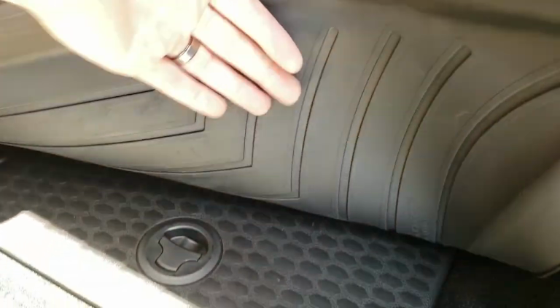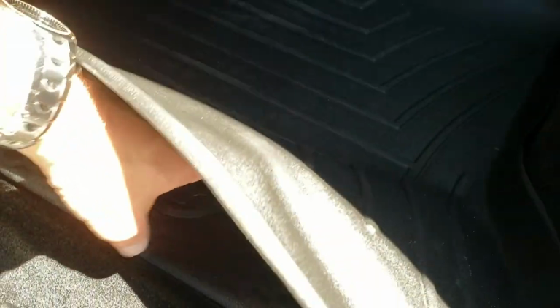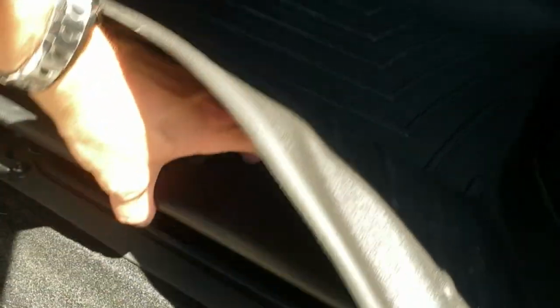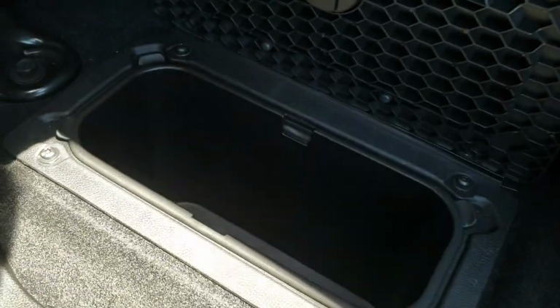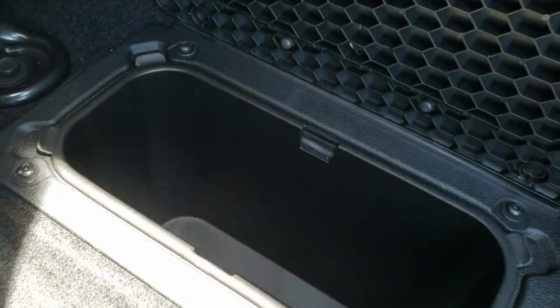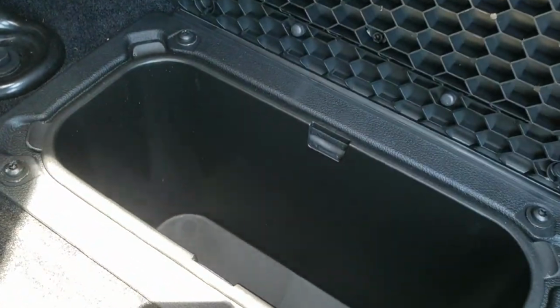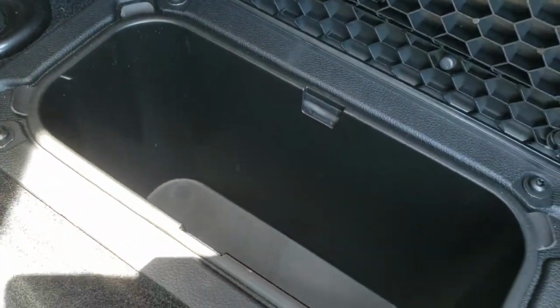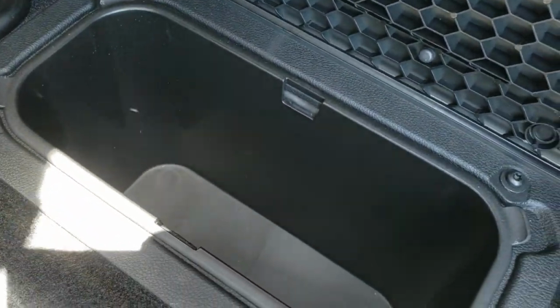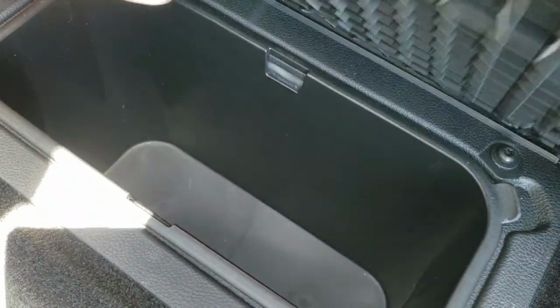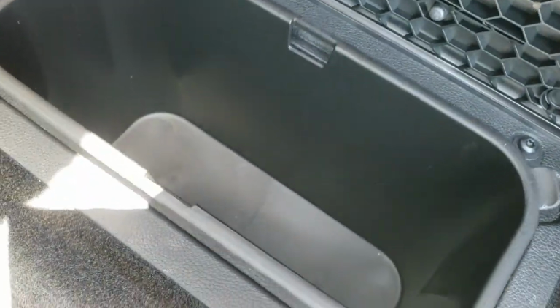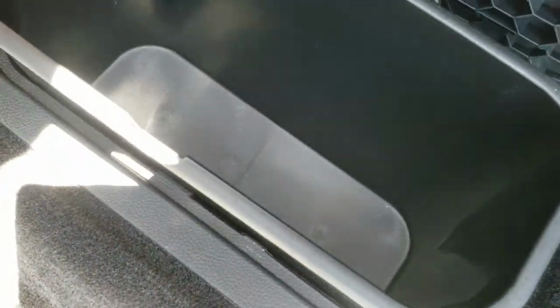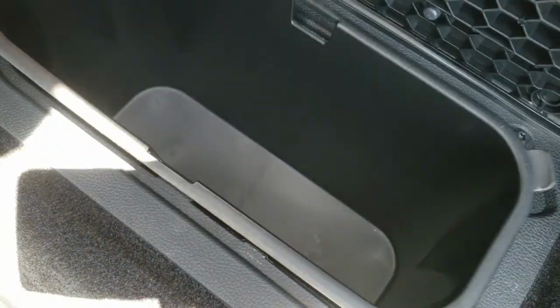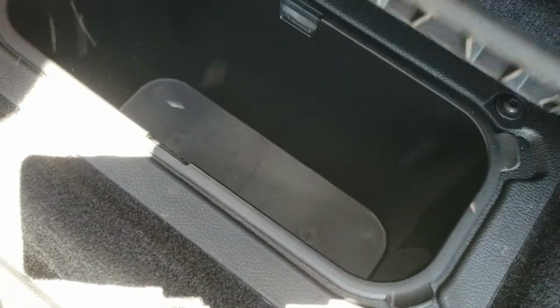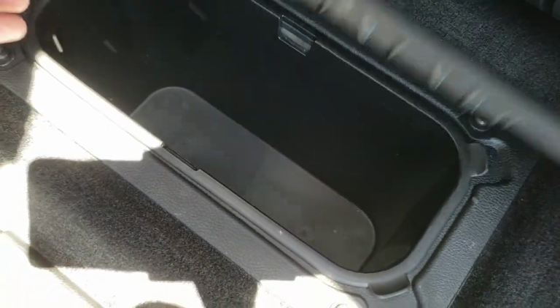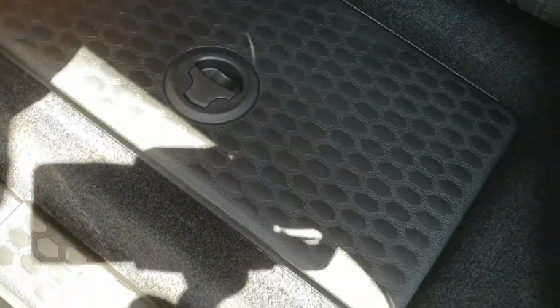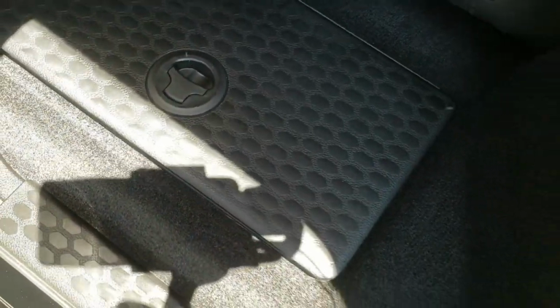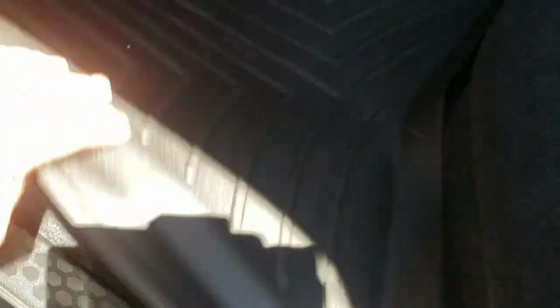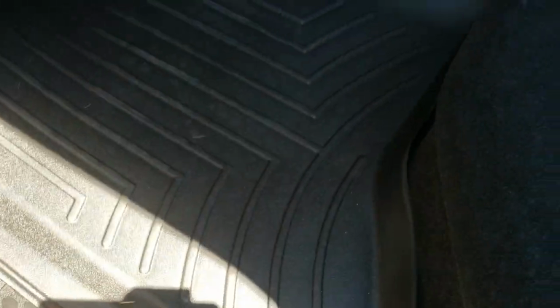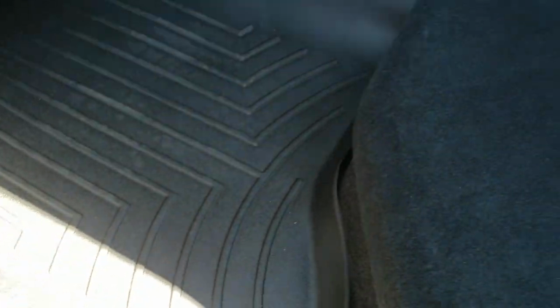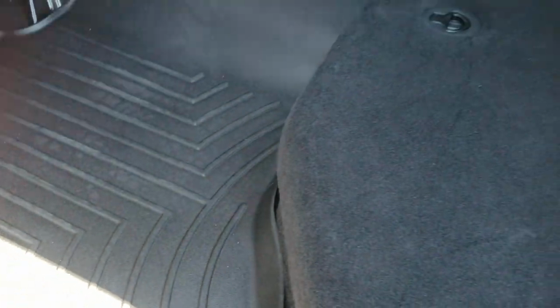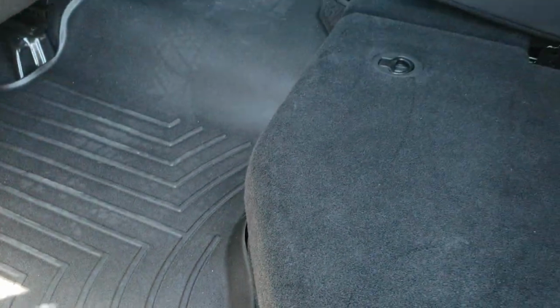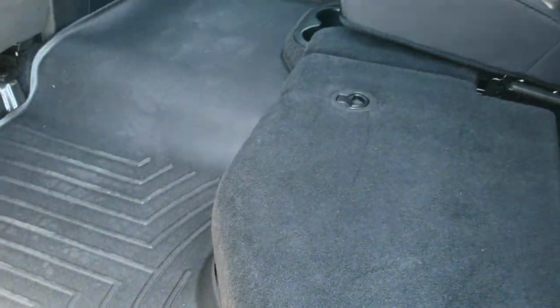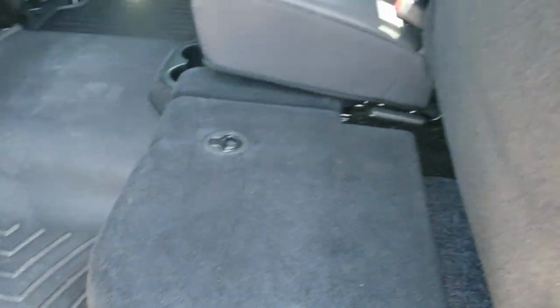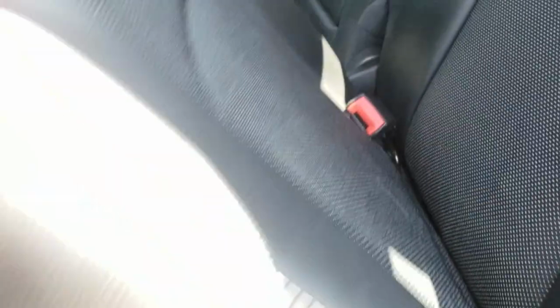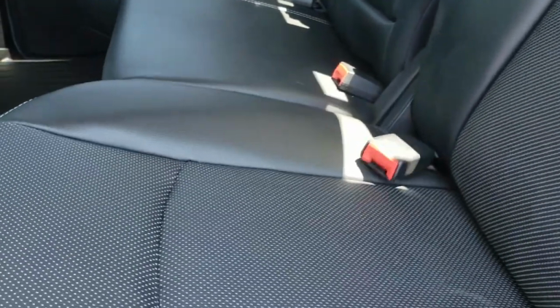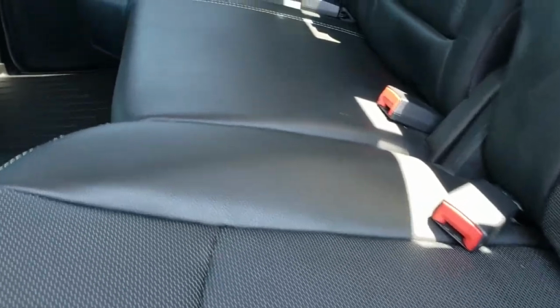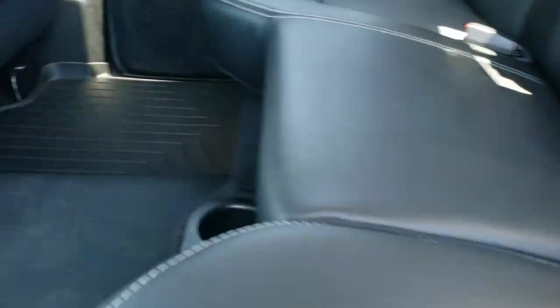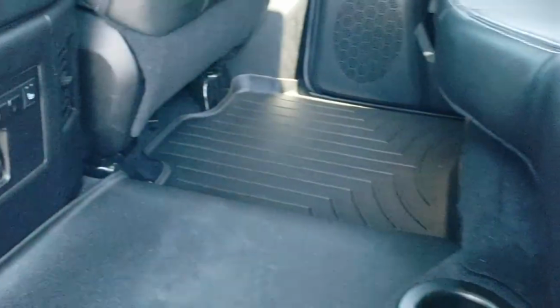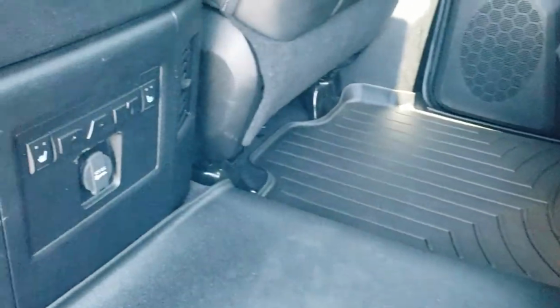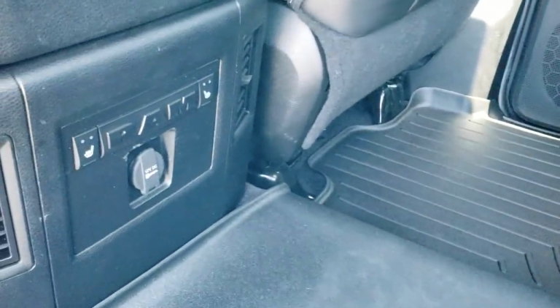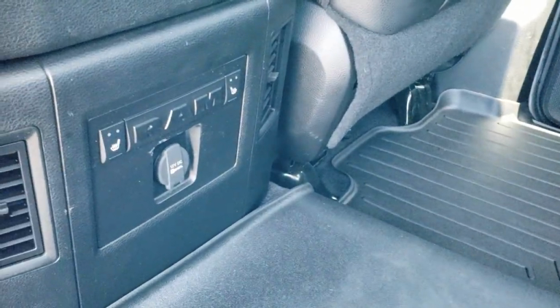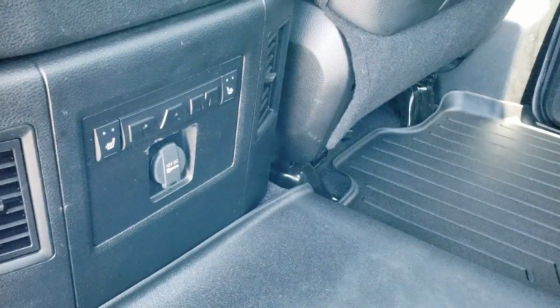There is in-floor storage with removable bins — you can put ice and drinks in there and then dump them out for easy cleaning. The back seats on the outboard side are heated as well, and those buttons are right there.